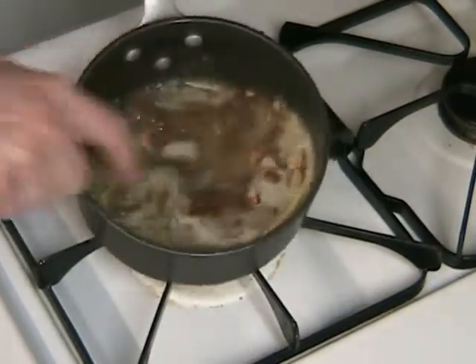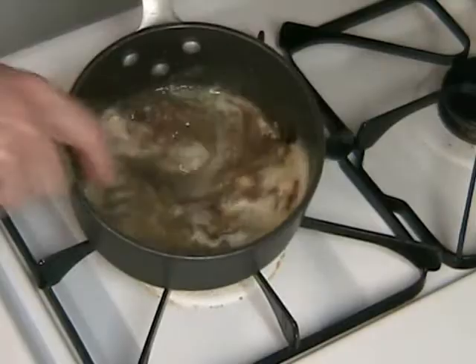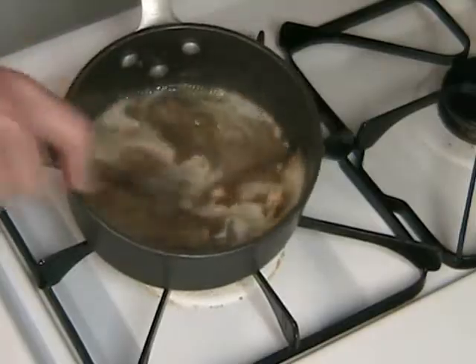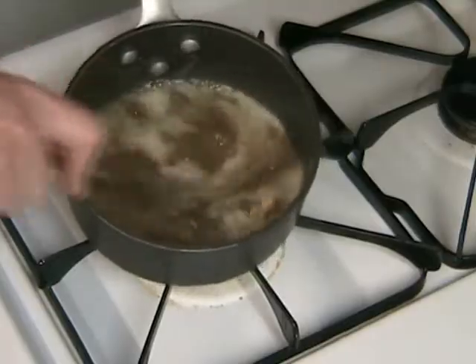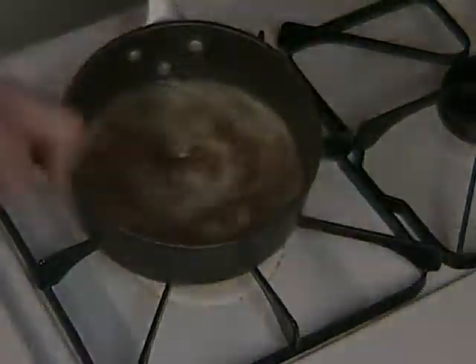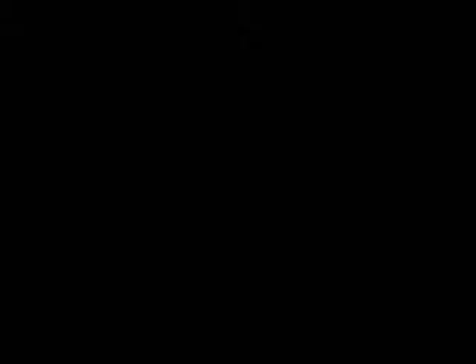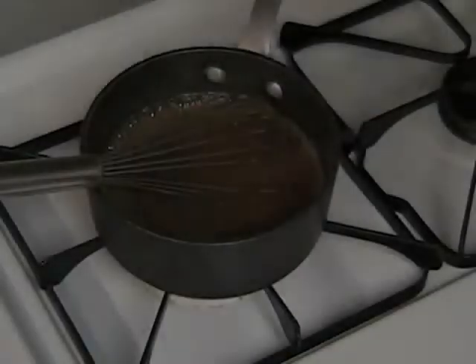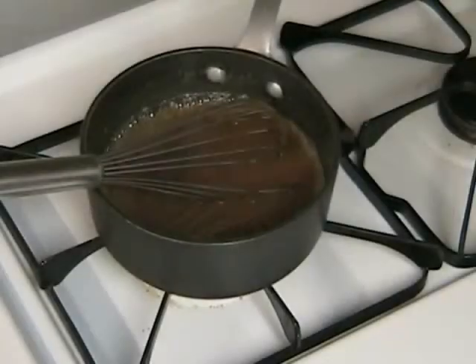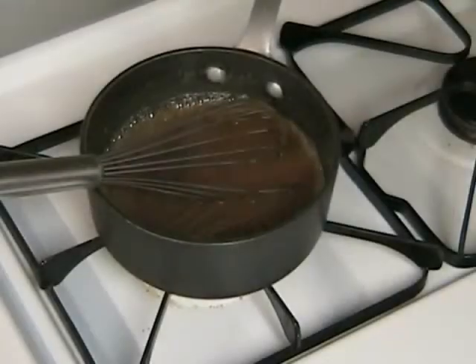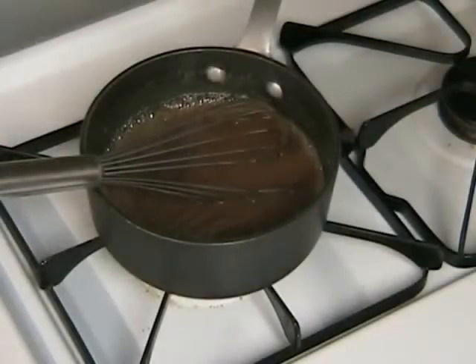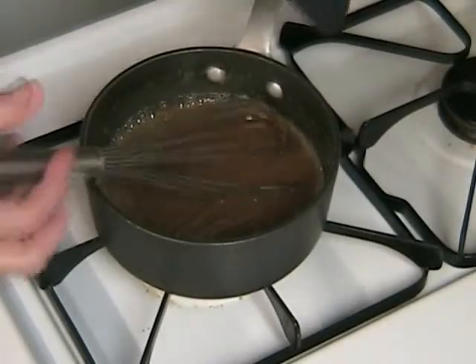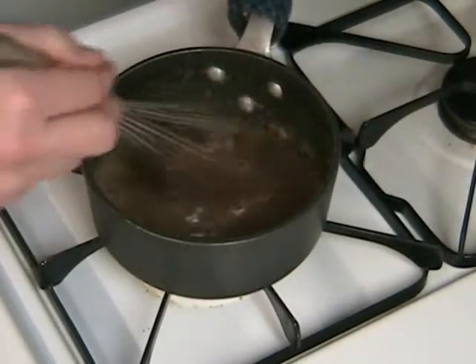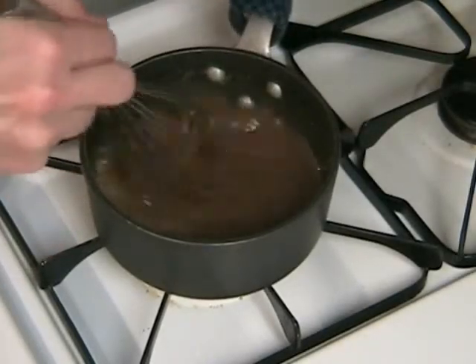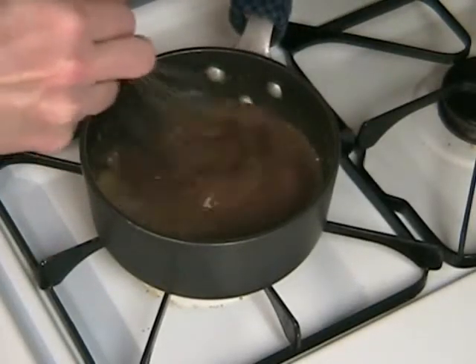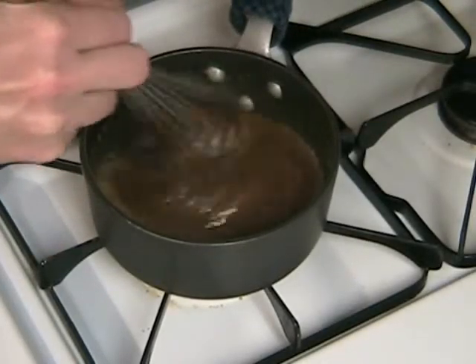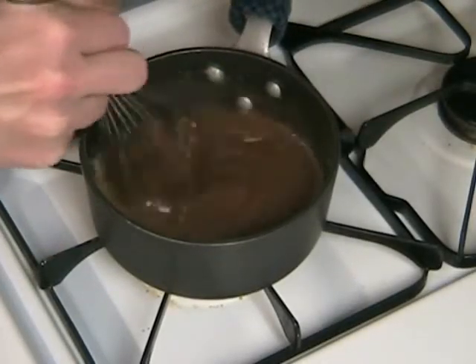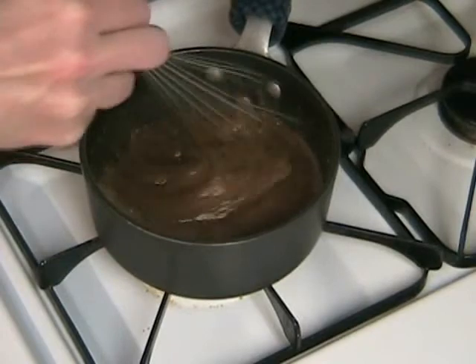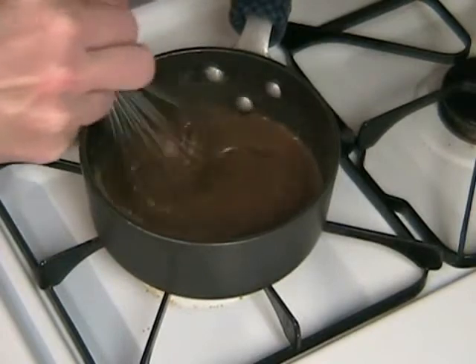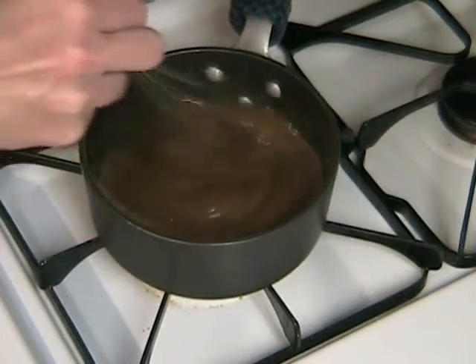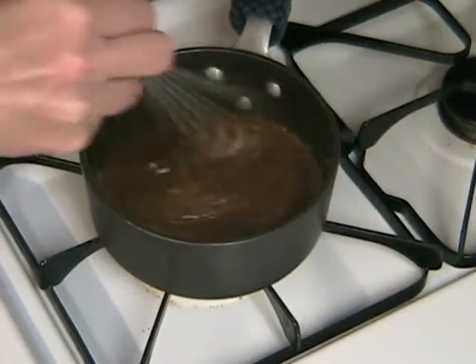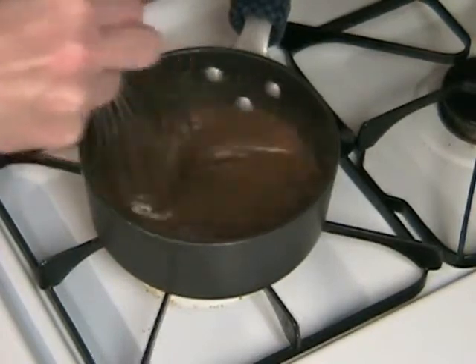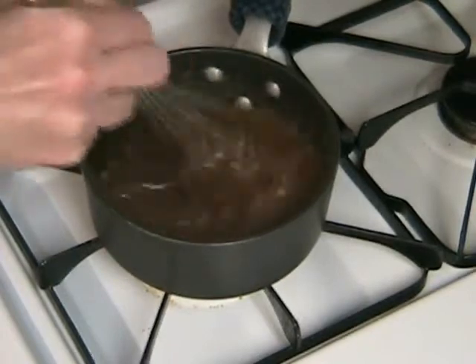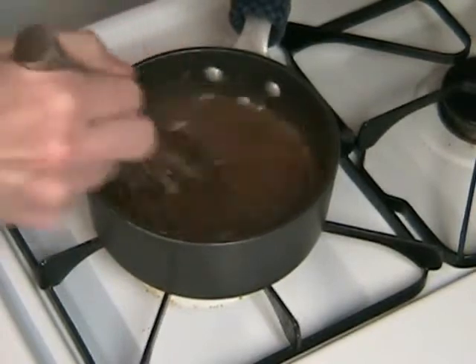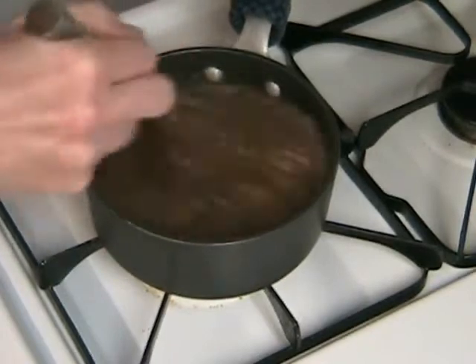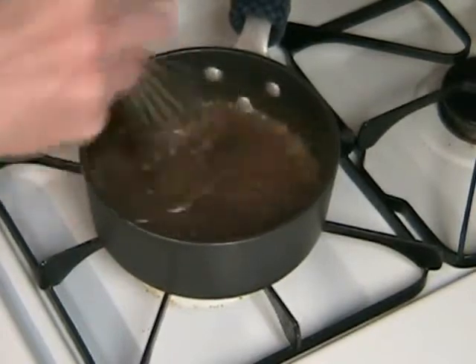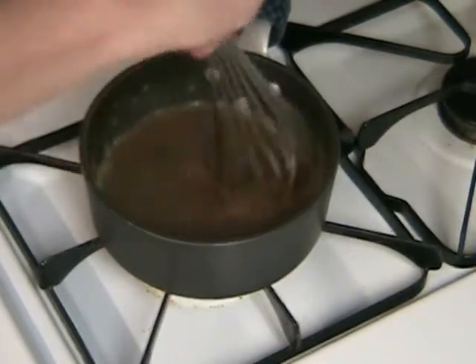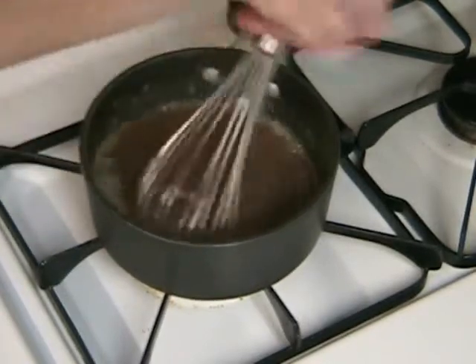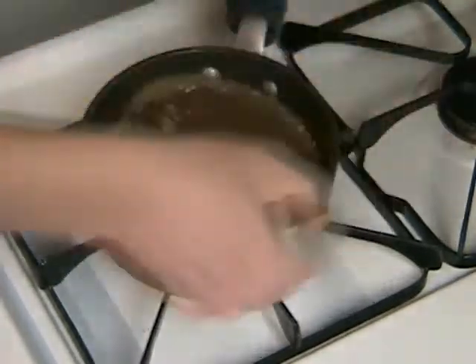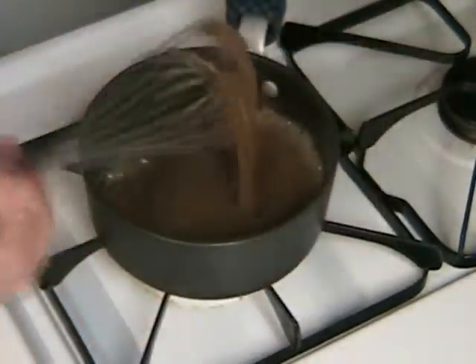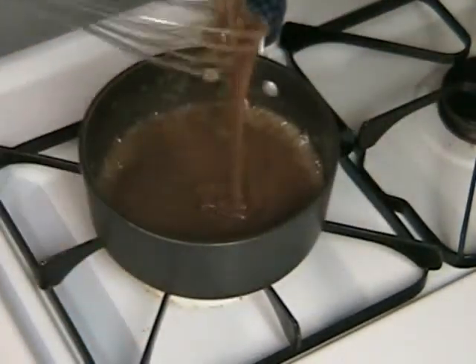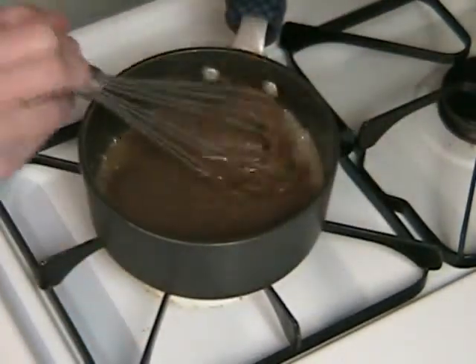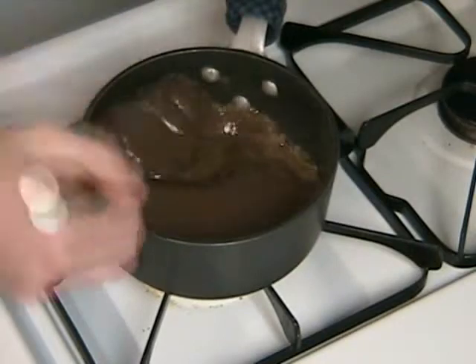That's good — stir it up really, really good. Stirring often, you want to simmer the syrup until it's smooth and easy to pour. That'll probably take about 2 minutes.